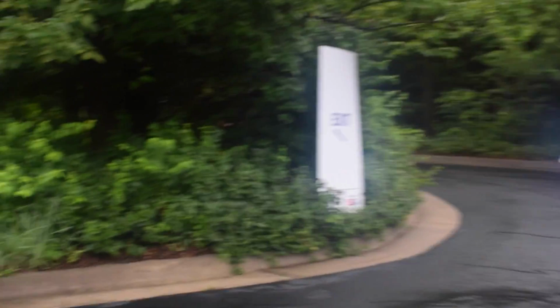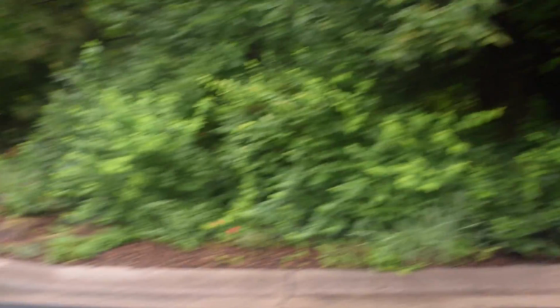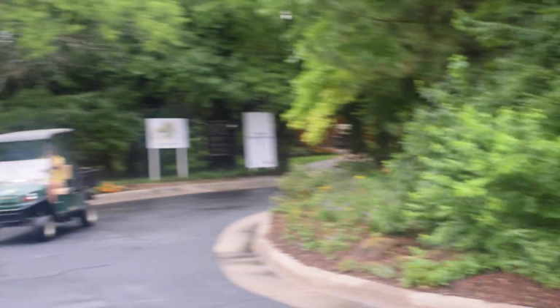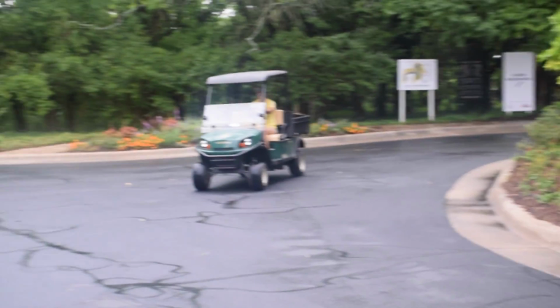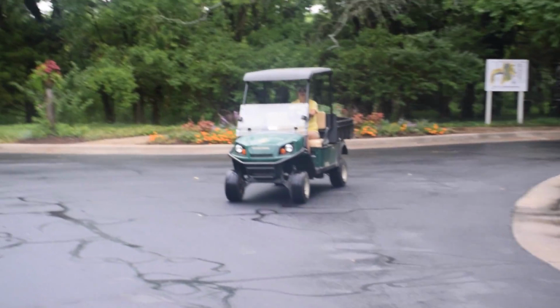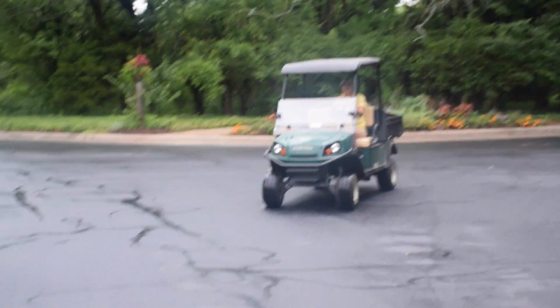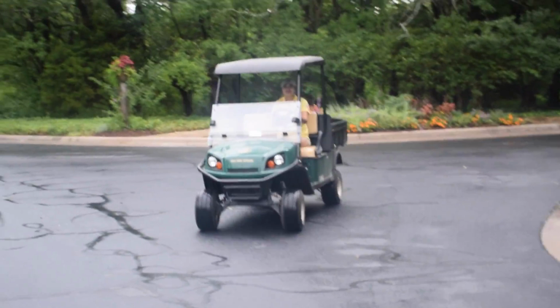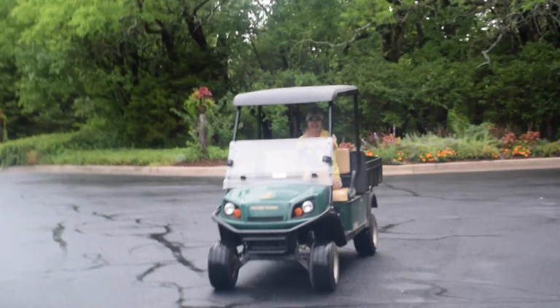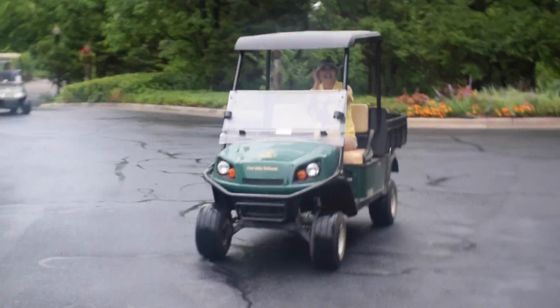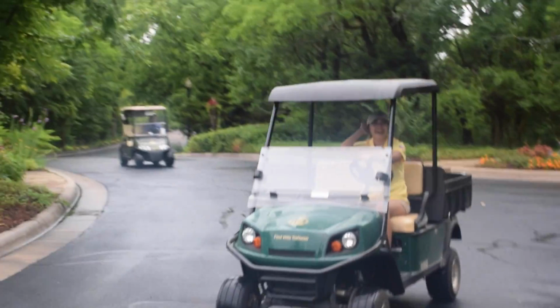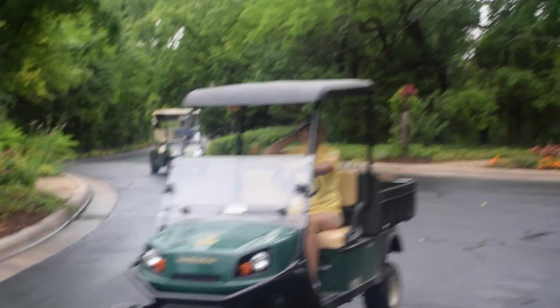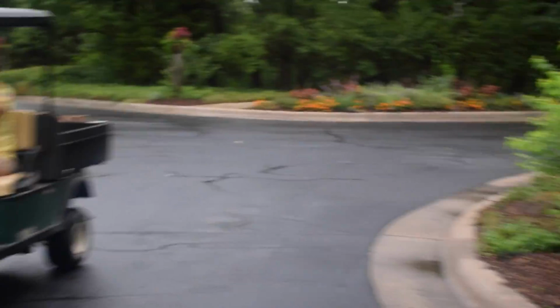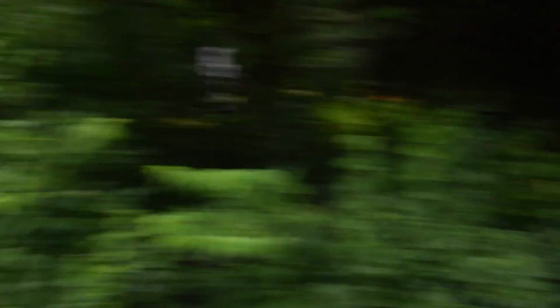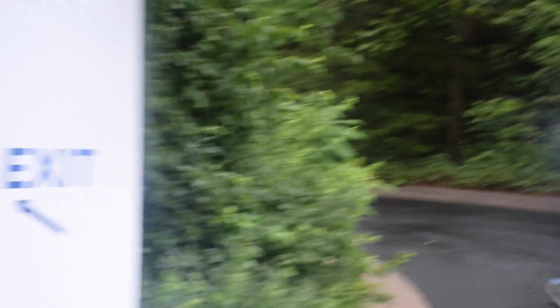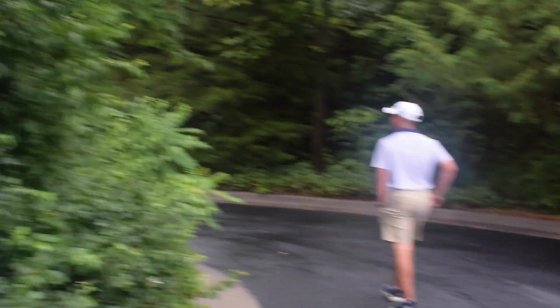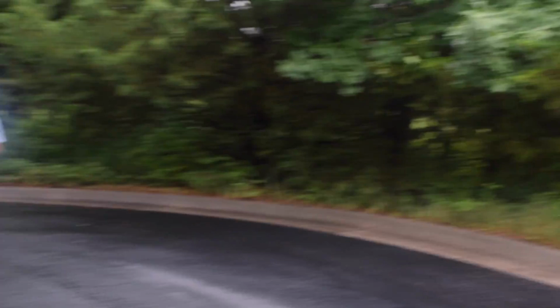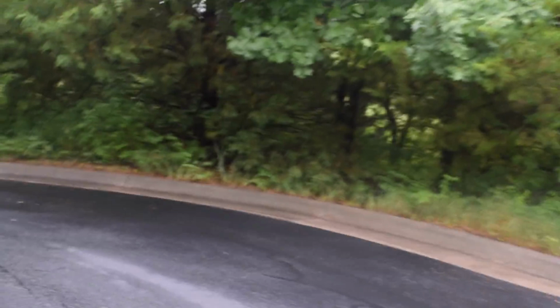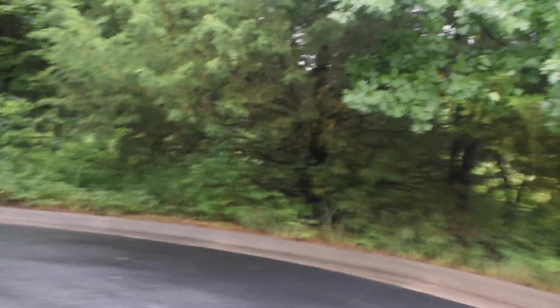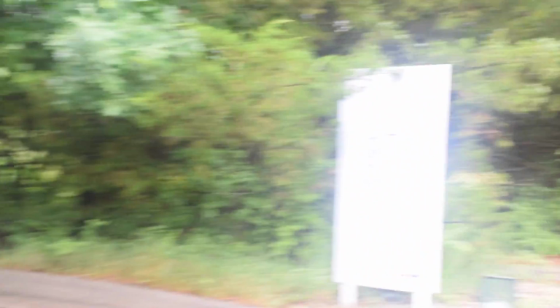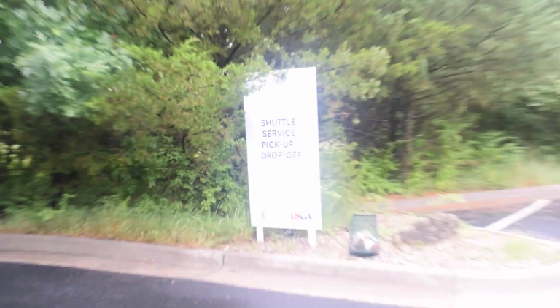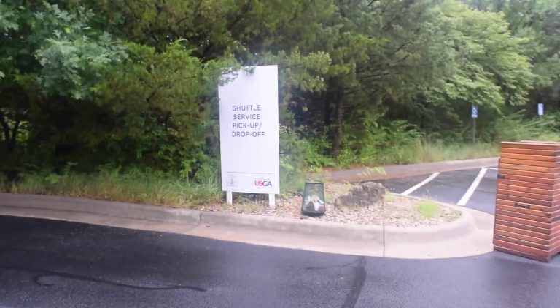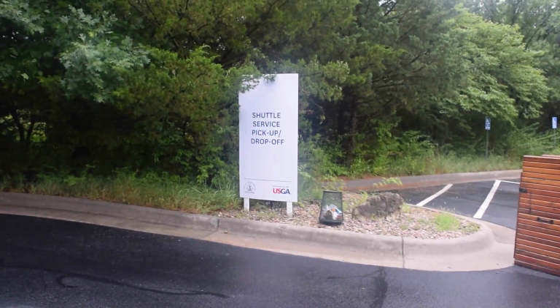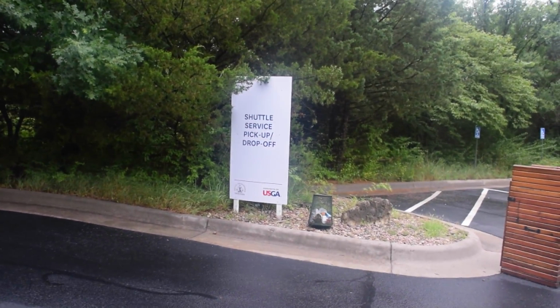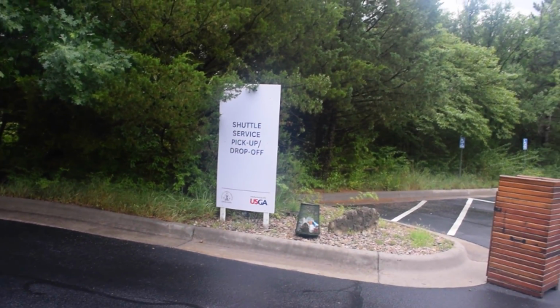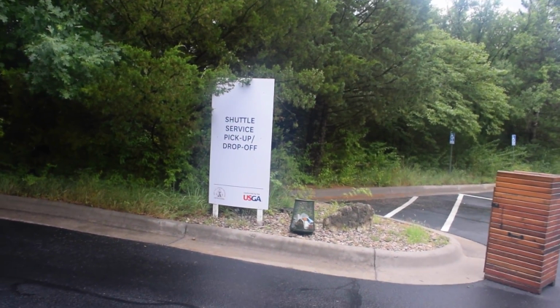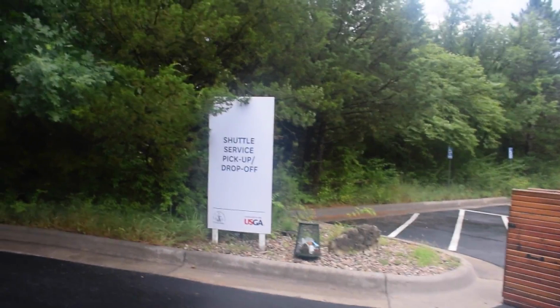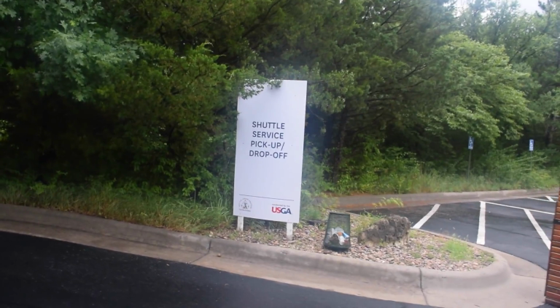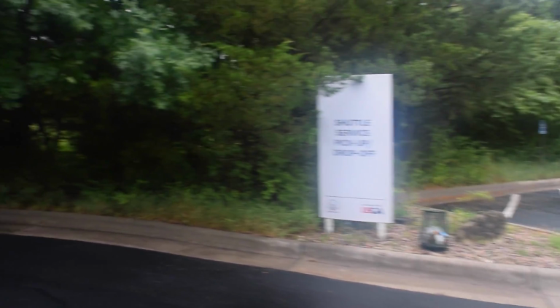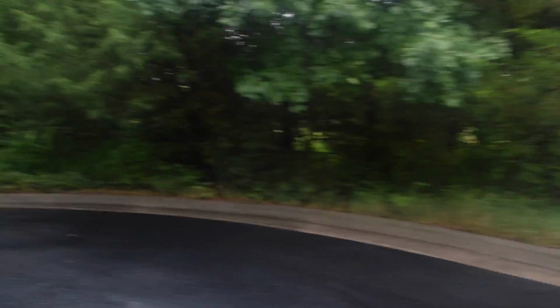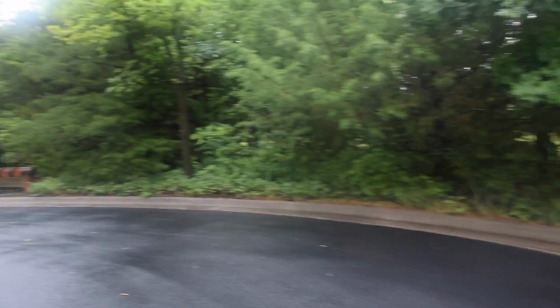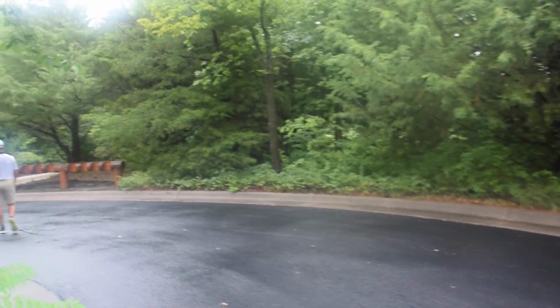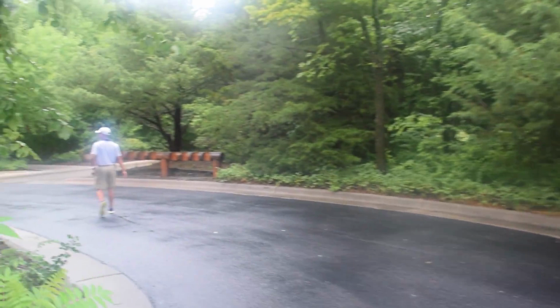Here's one of the USGA volunteers right now. Look at all the signs they got — everything is so beautifully organized here. It's like a pro event.